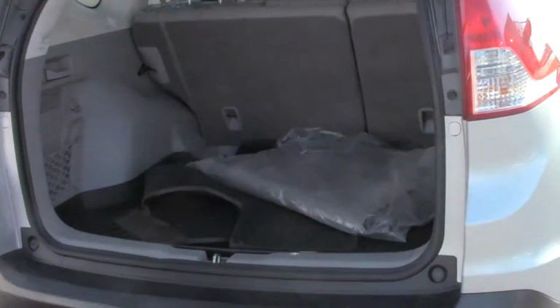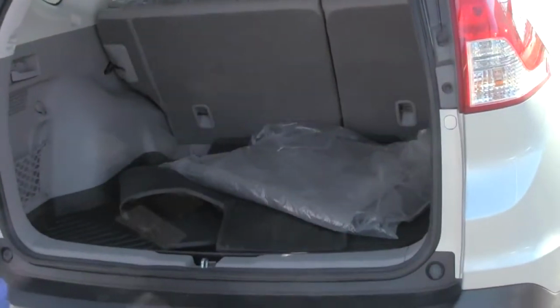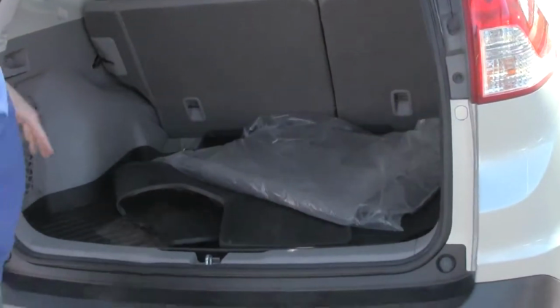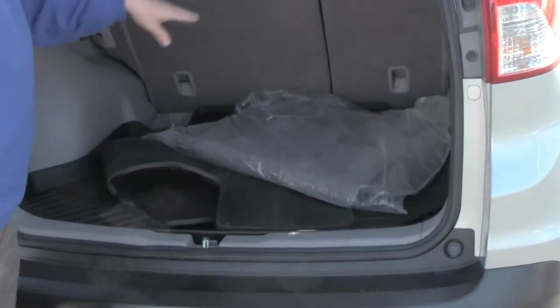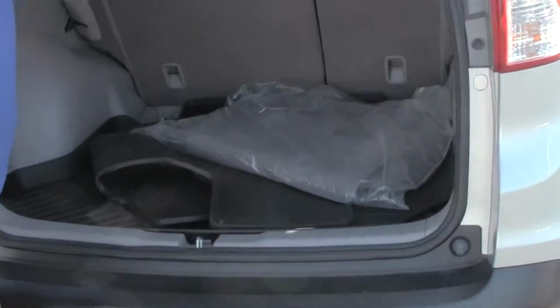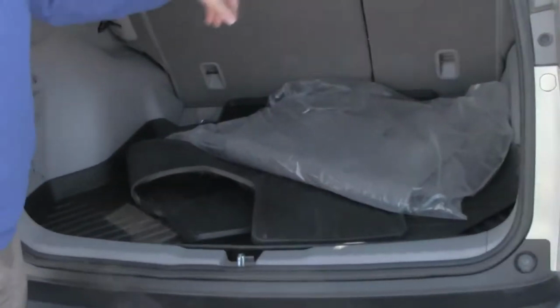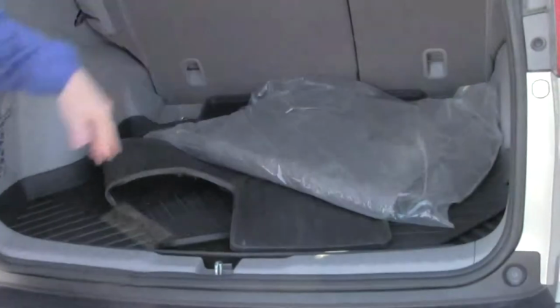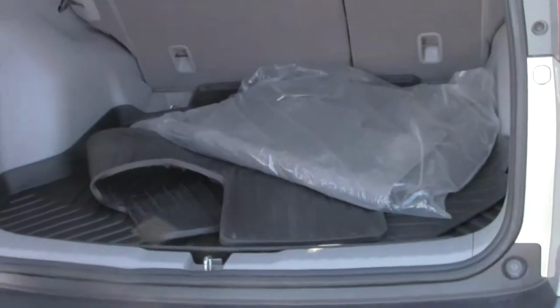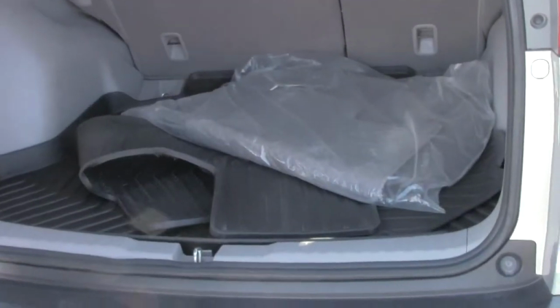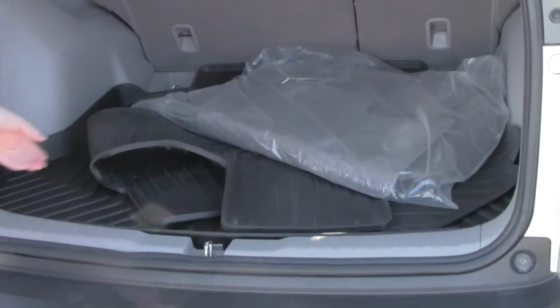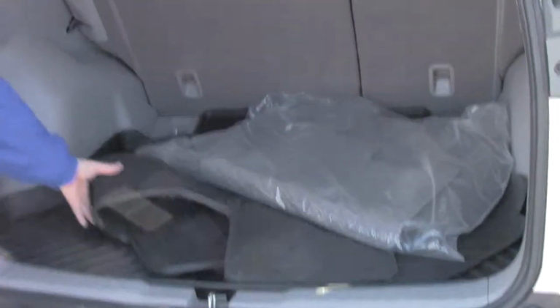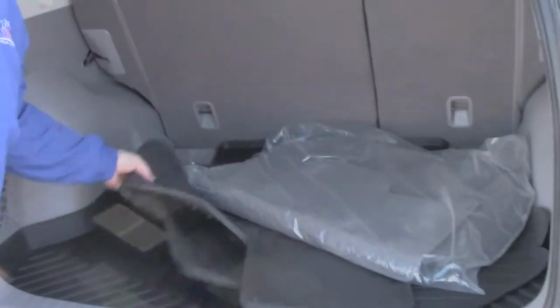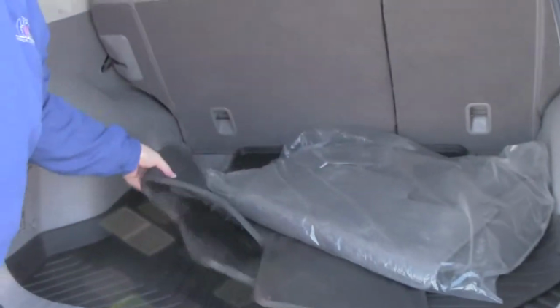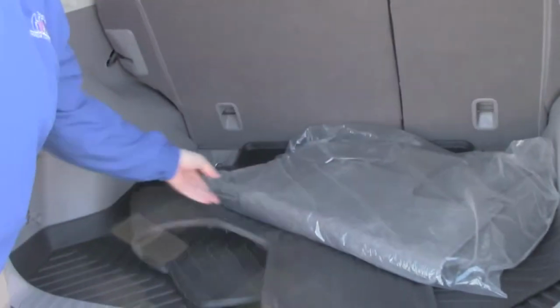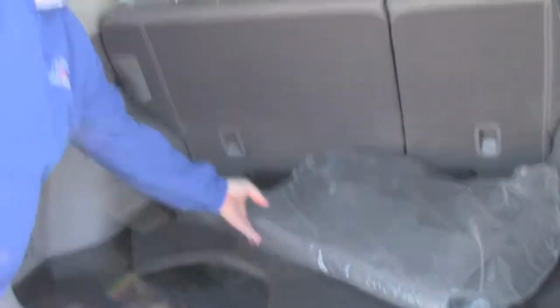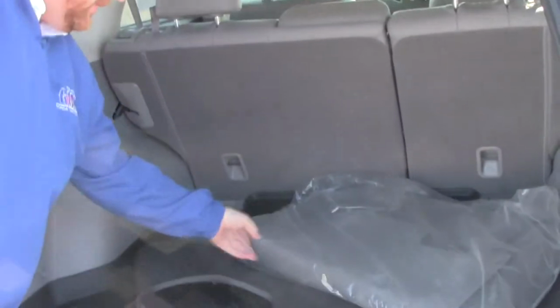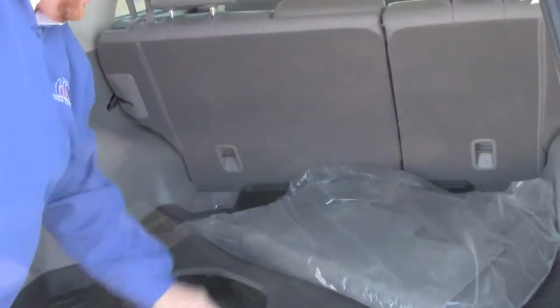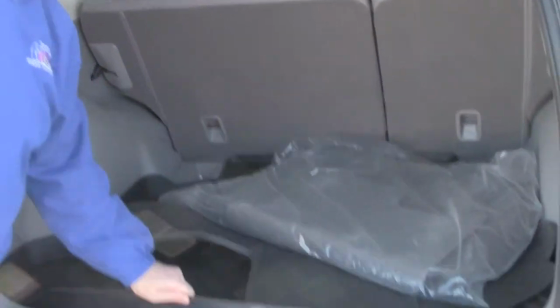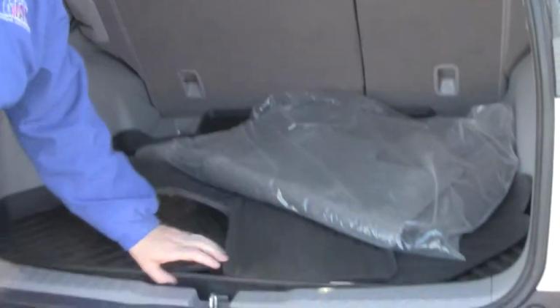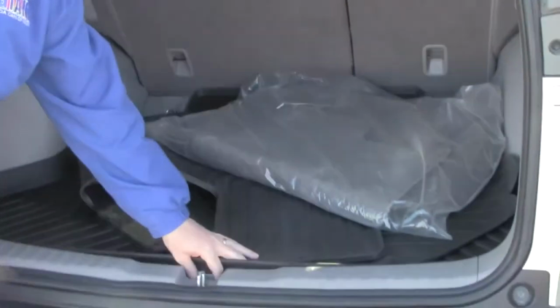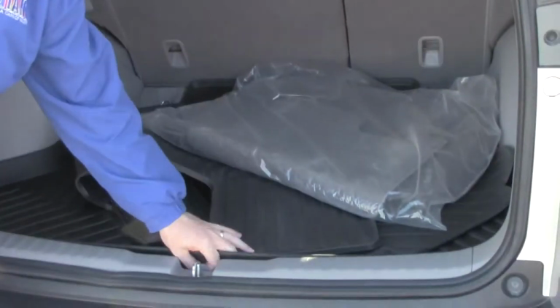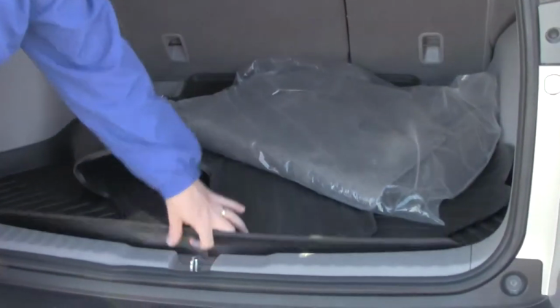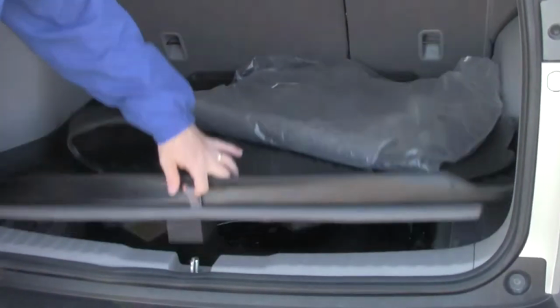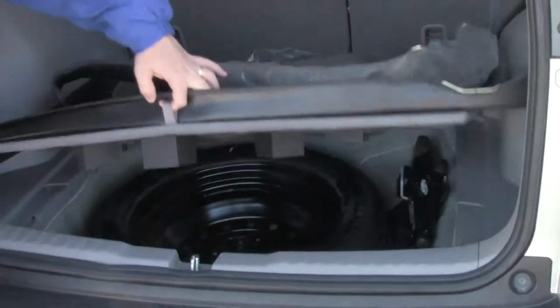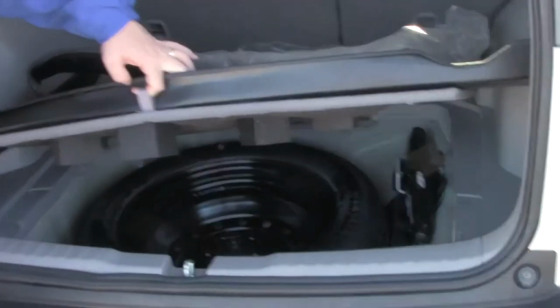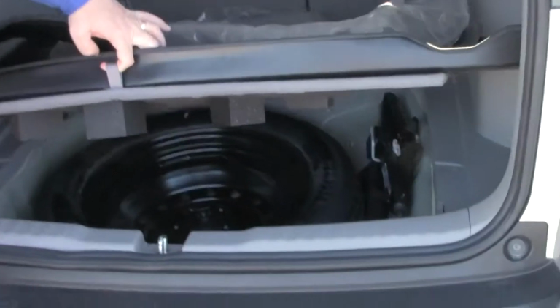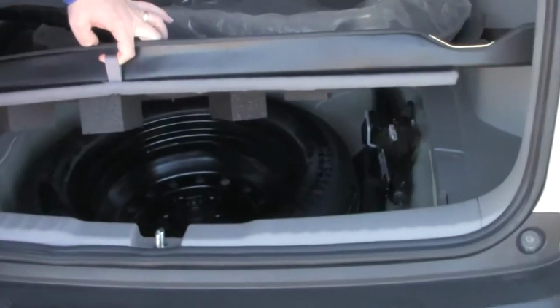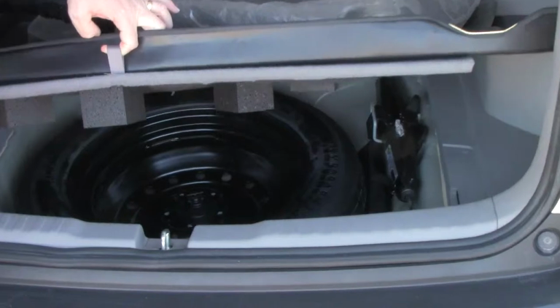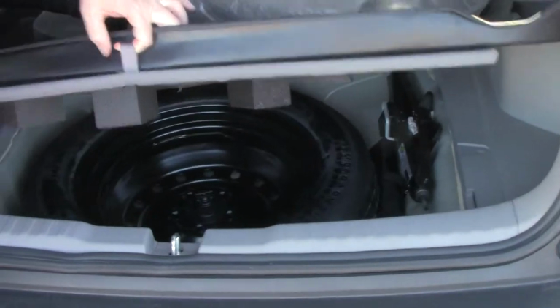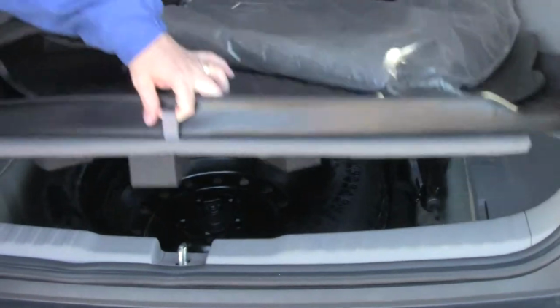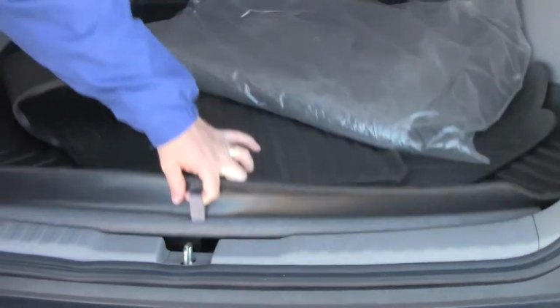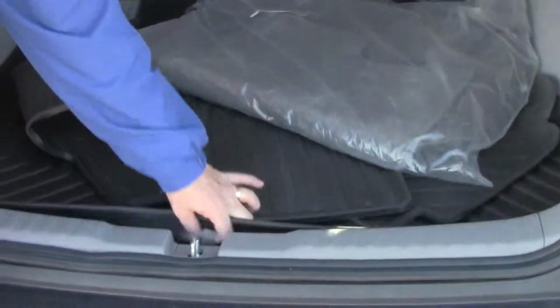You do have your 60-40 fold-down seats, all-season and carpeted mats, plus trunk tray, lots of room underneath, spare tire, jack and tools.